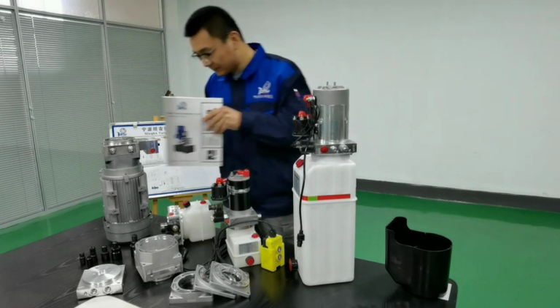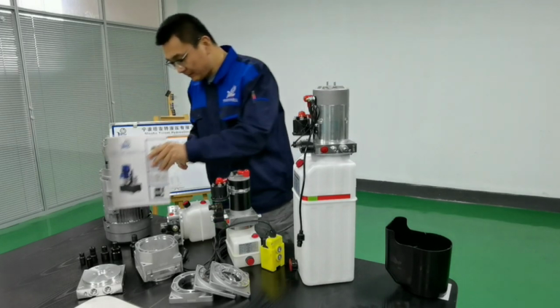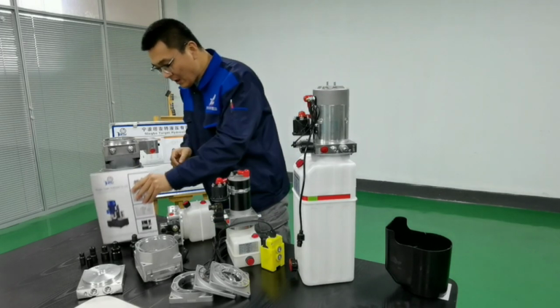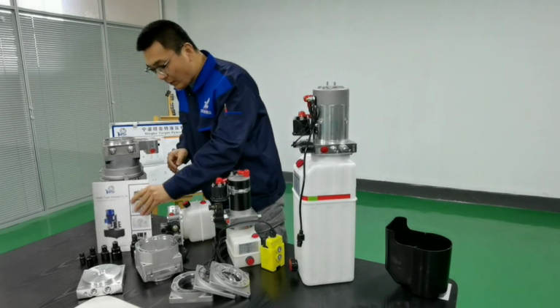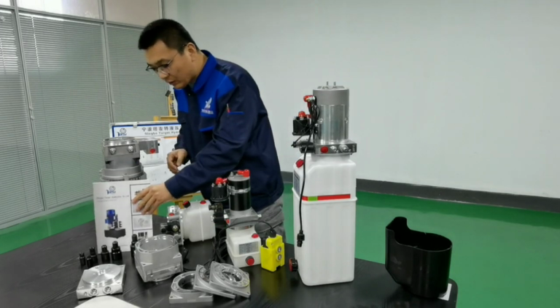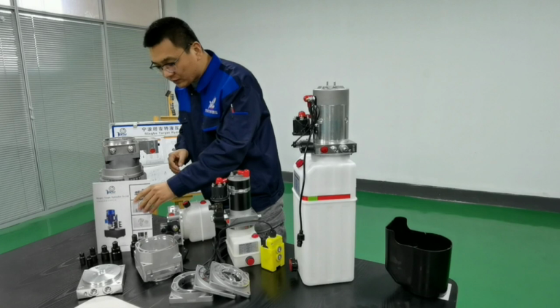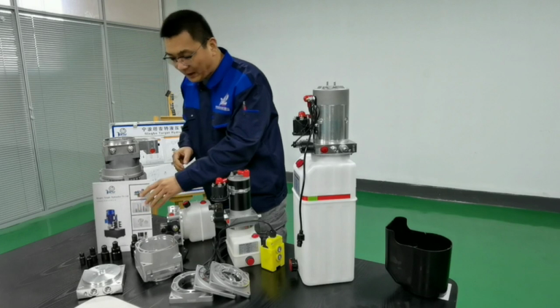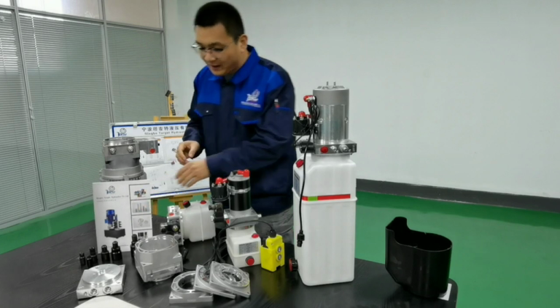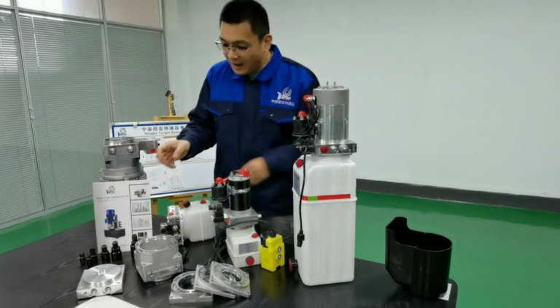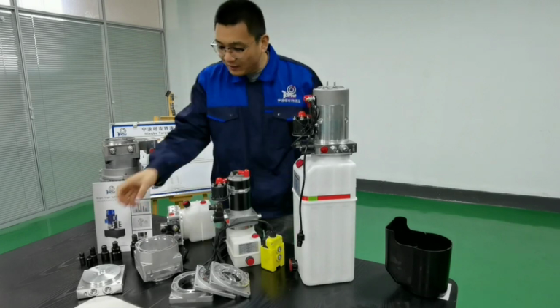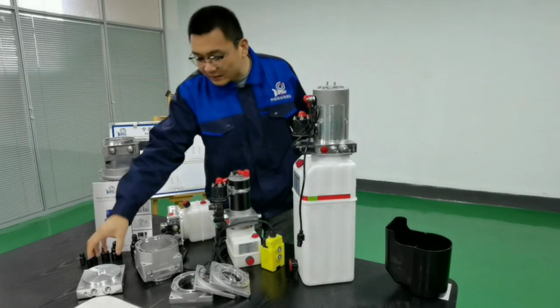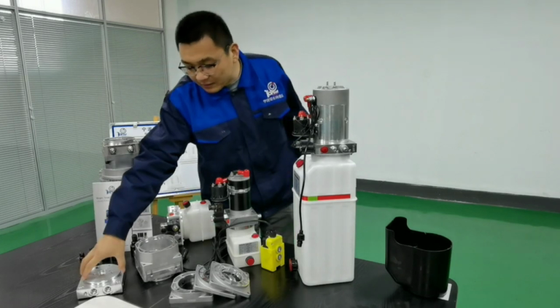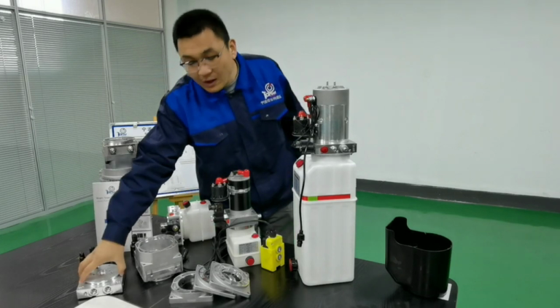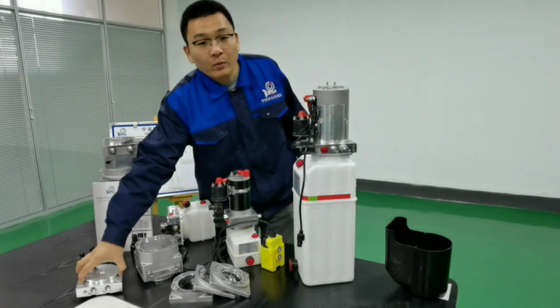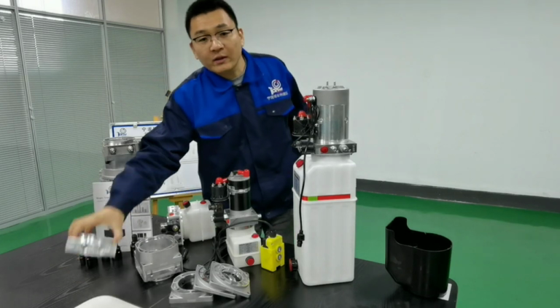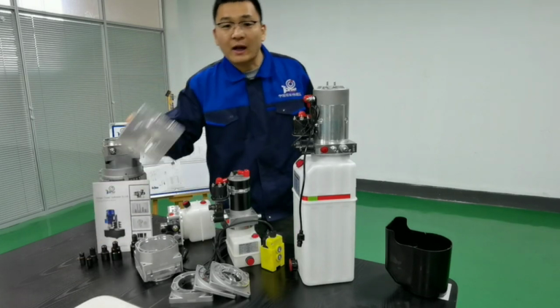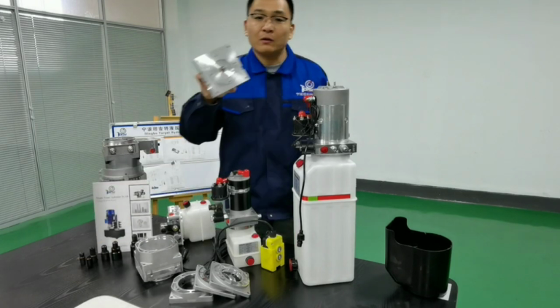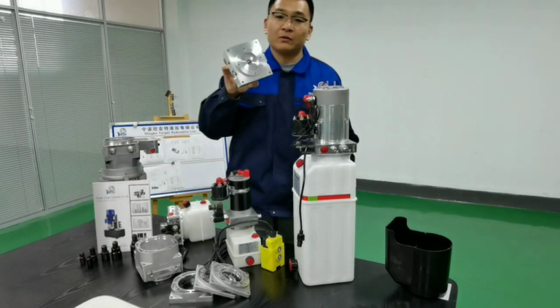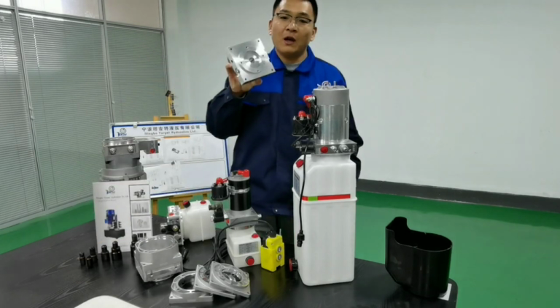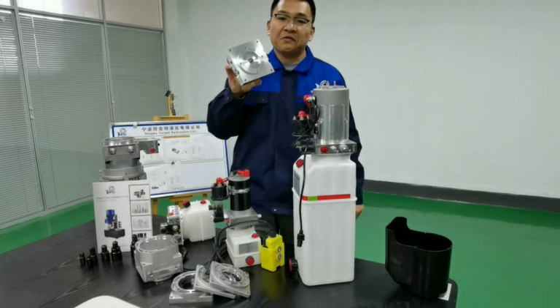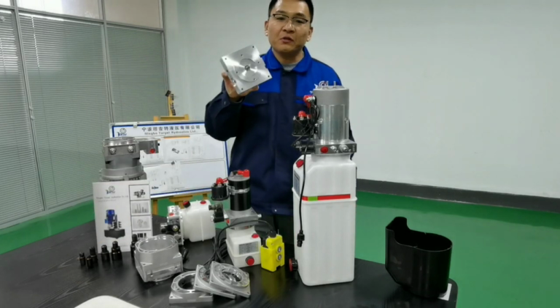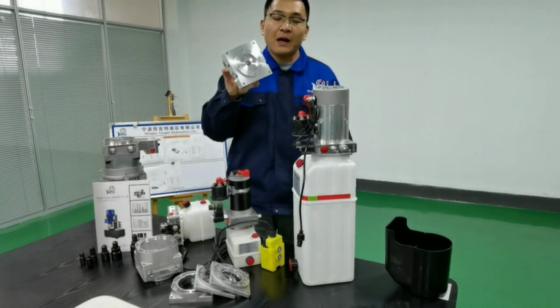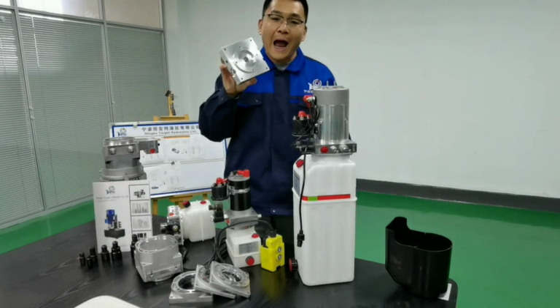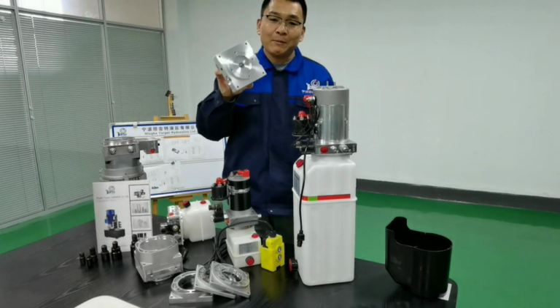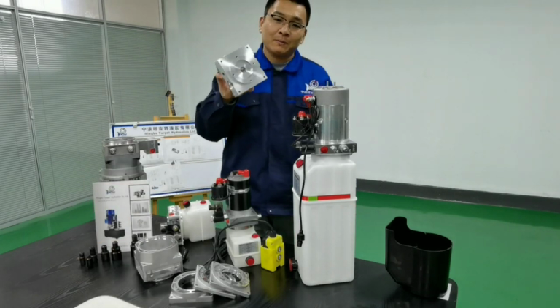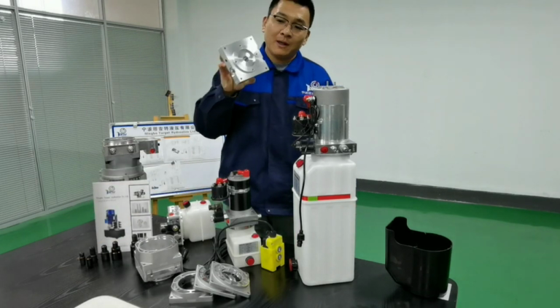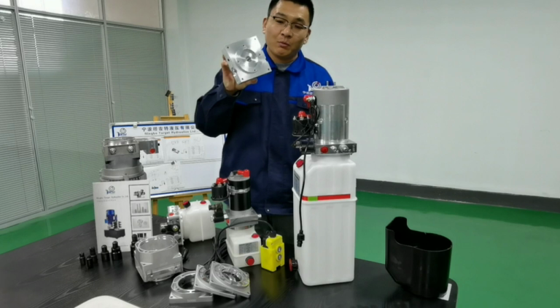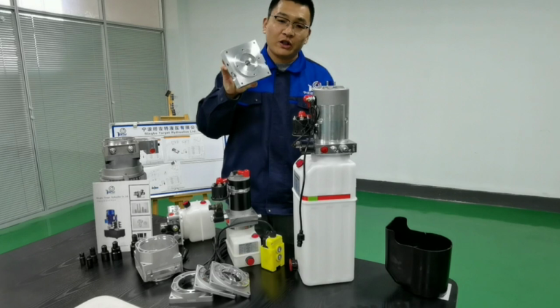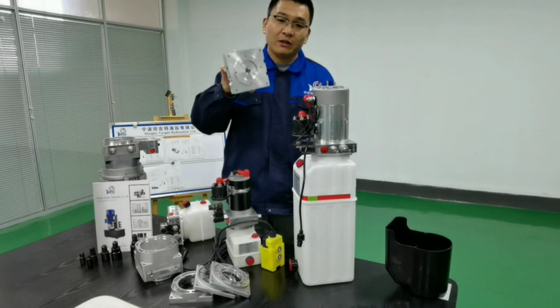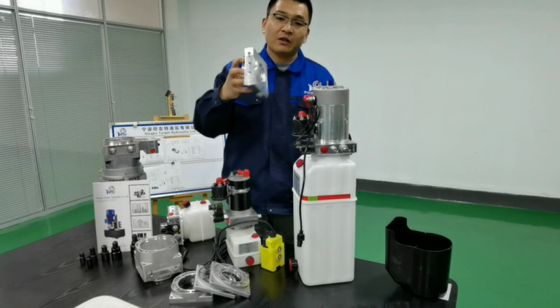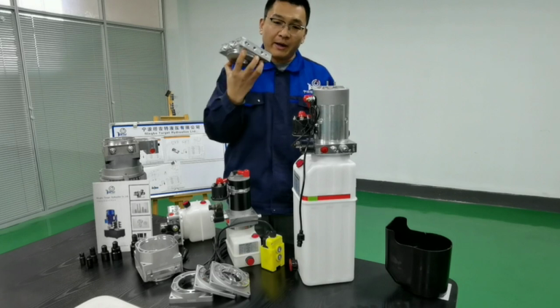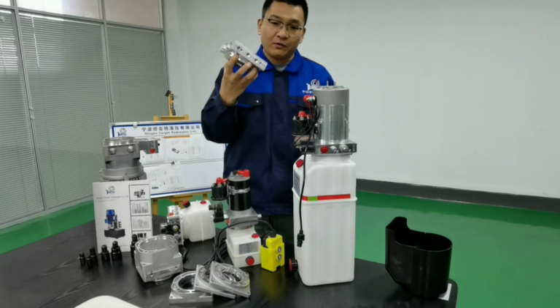We also supply our customers with this kind of full aluminum machined center manifold.